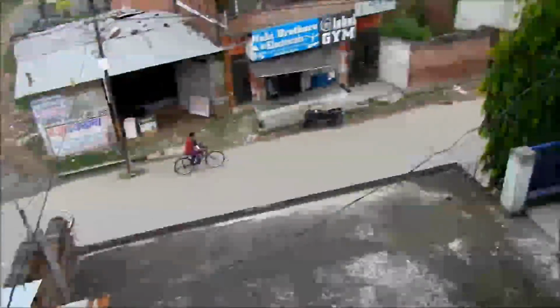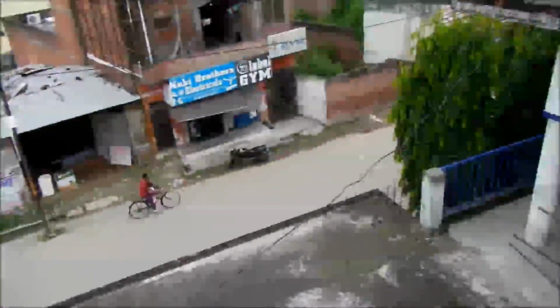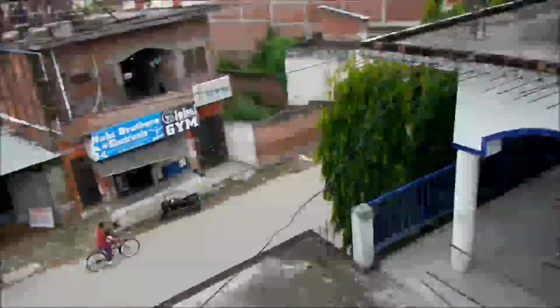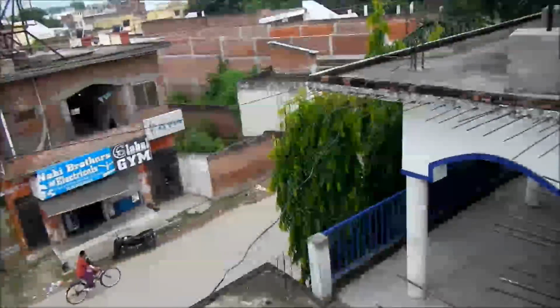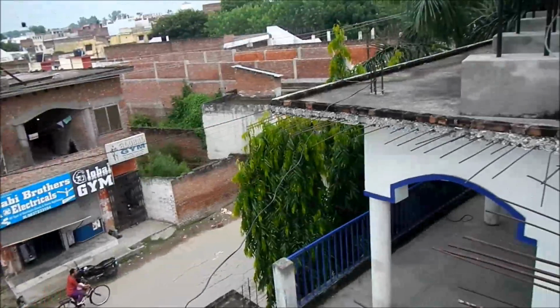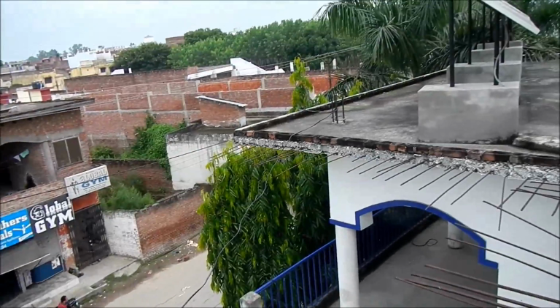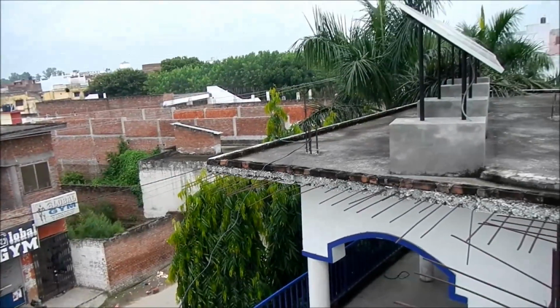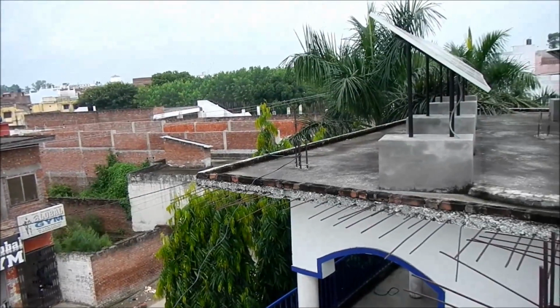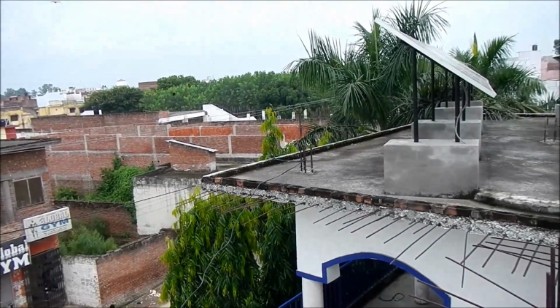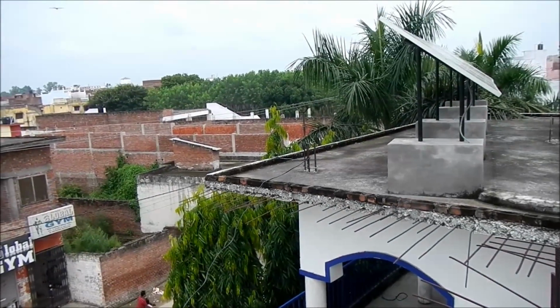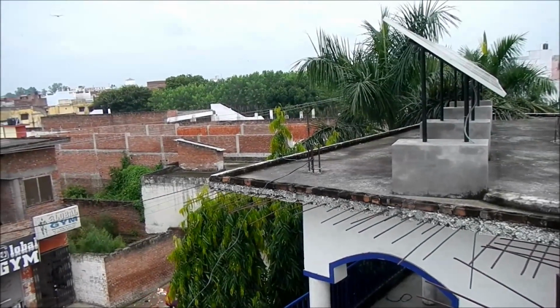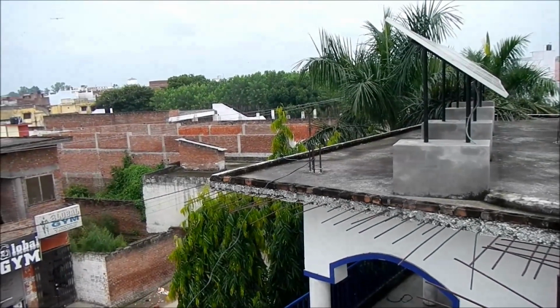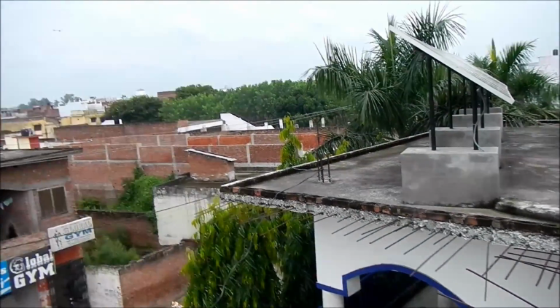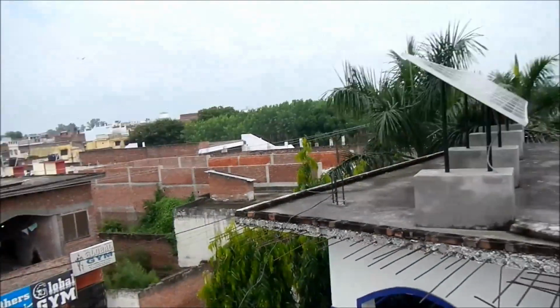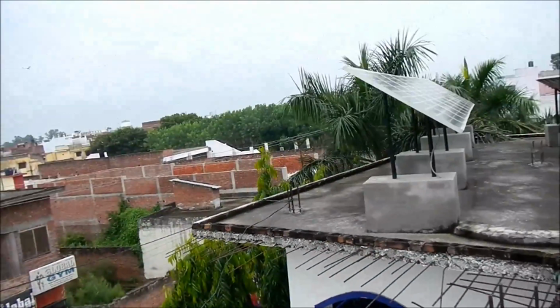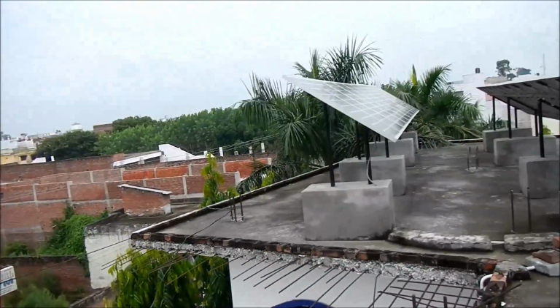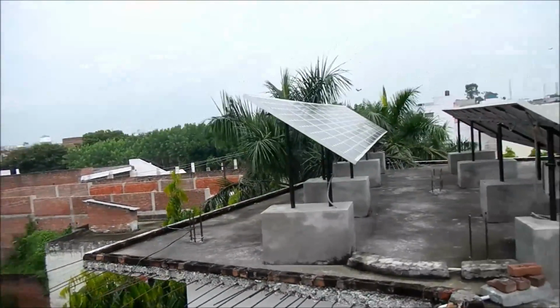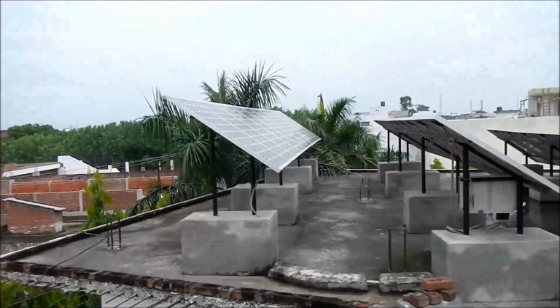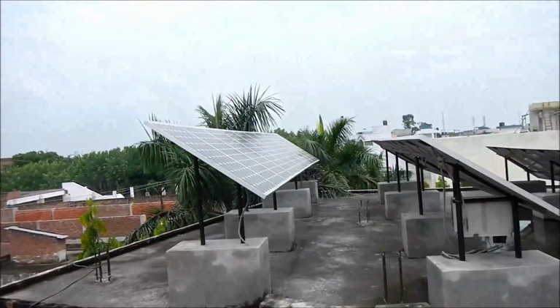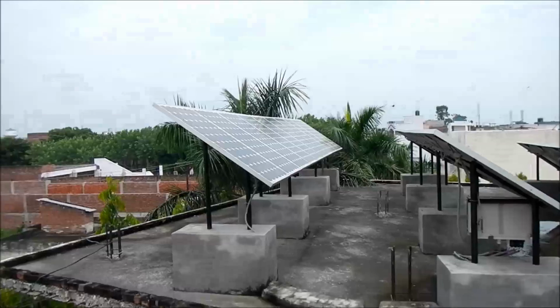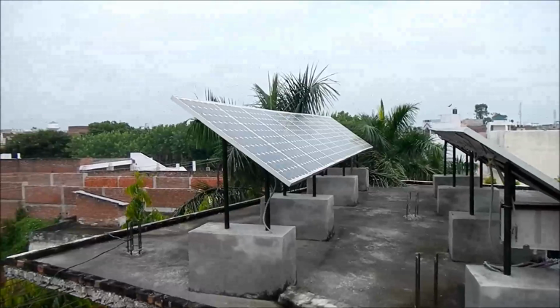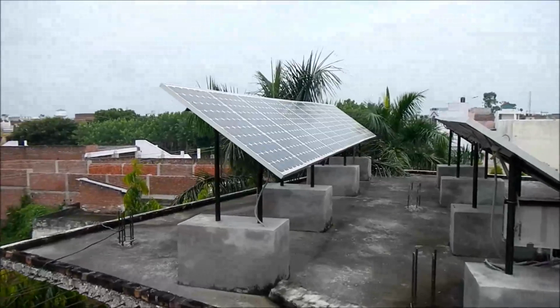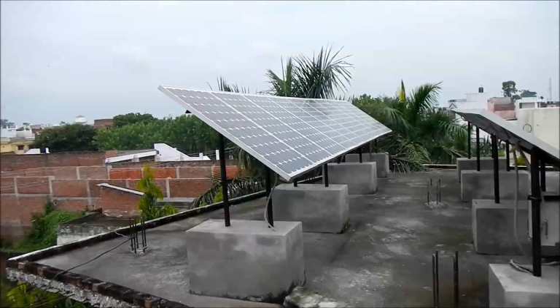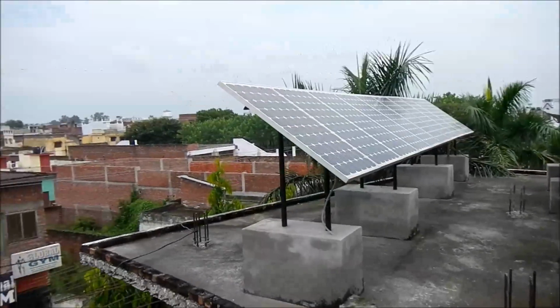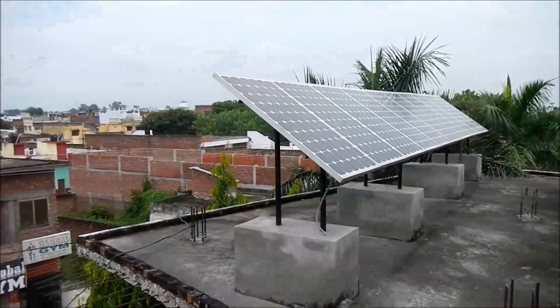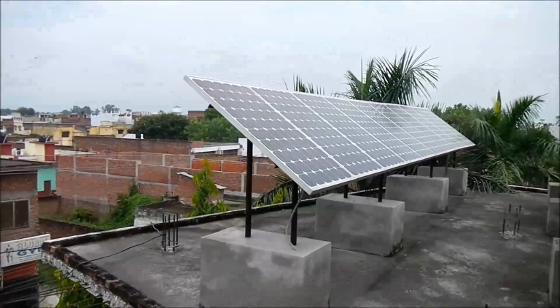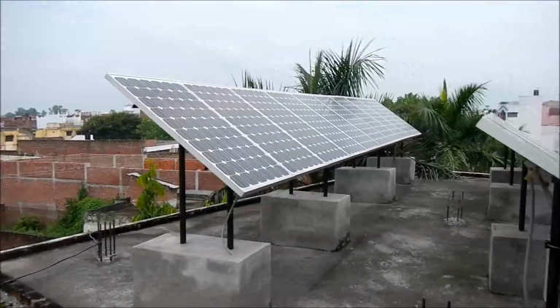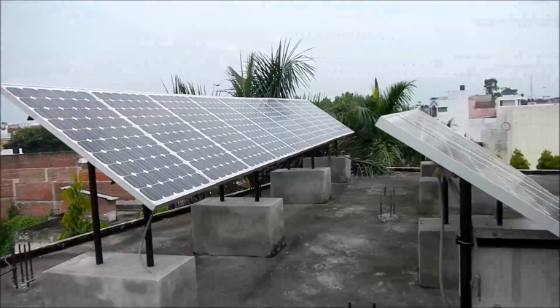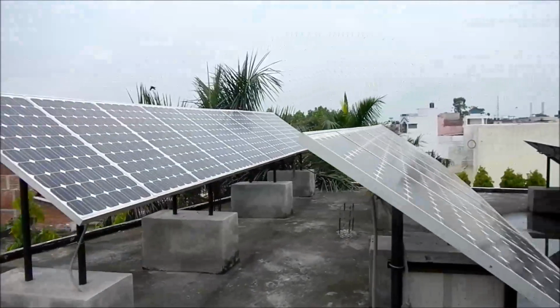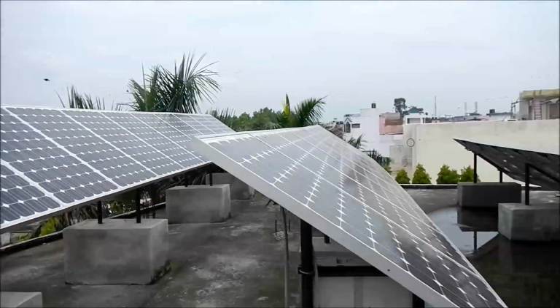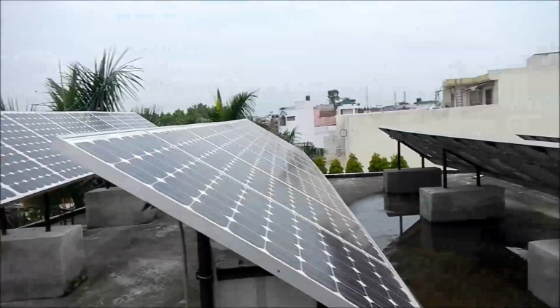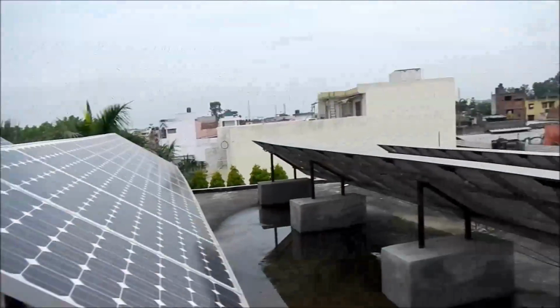Another power line seems to shoot off over in this direction. This is a solar array for the school.